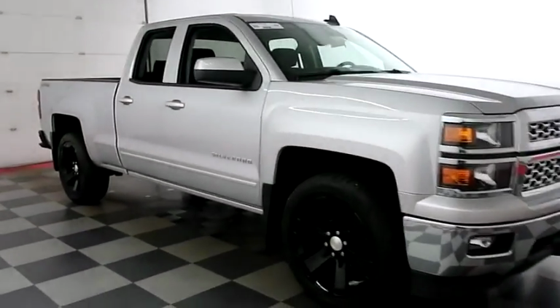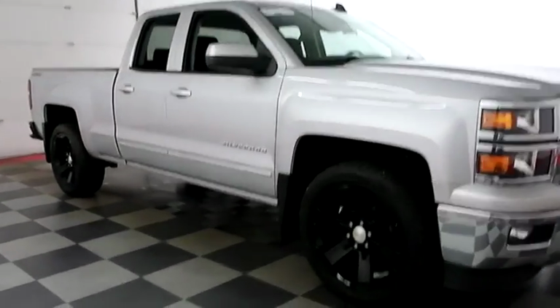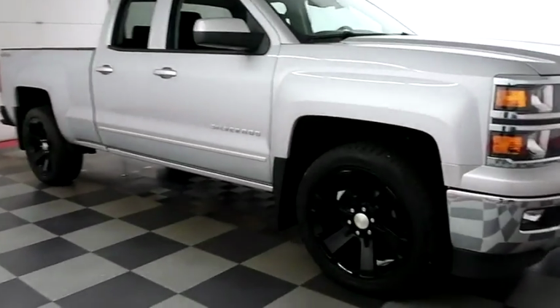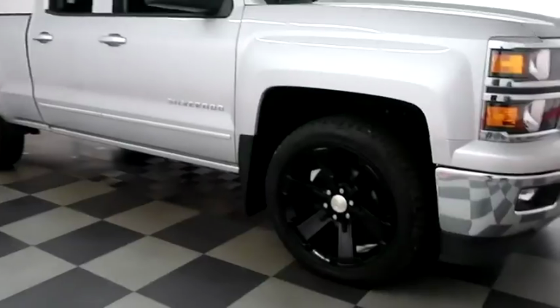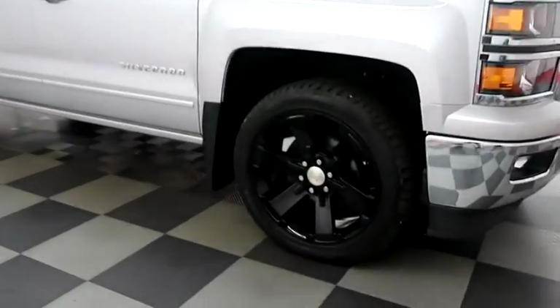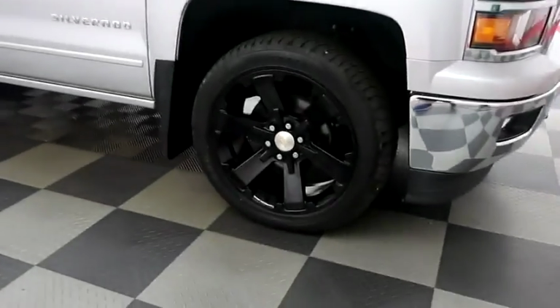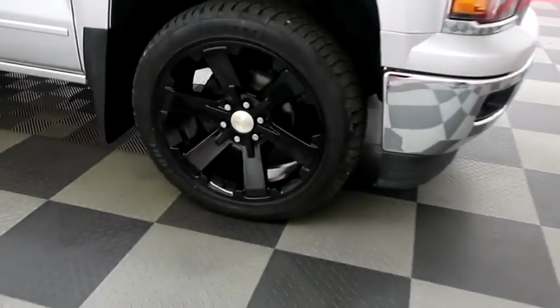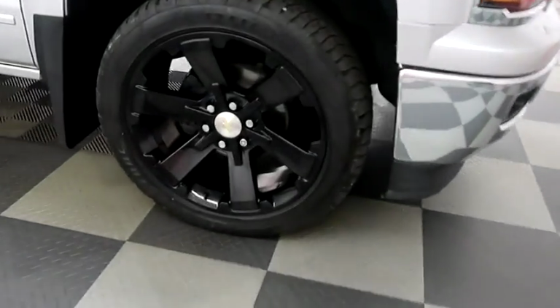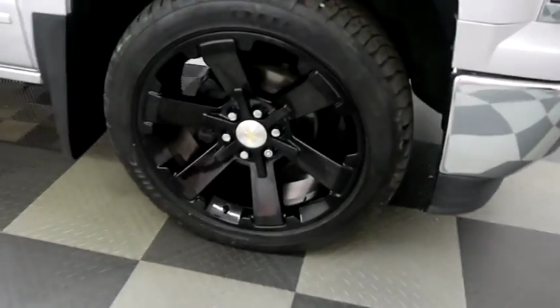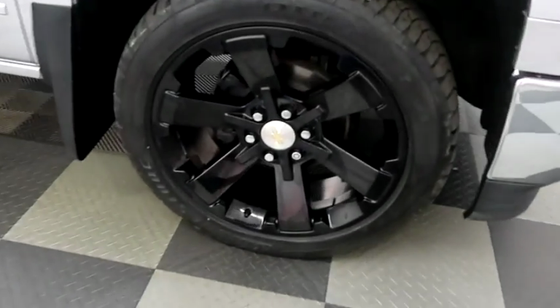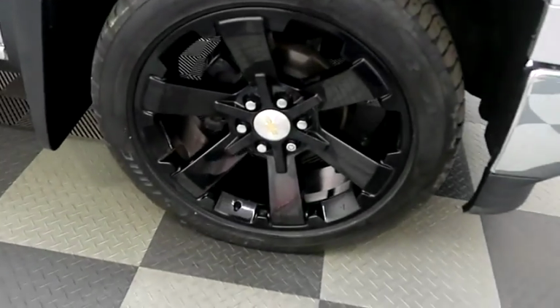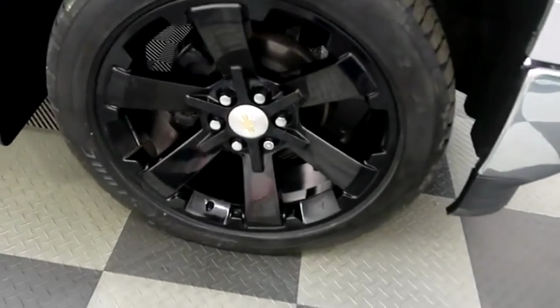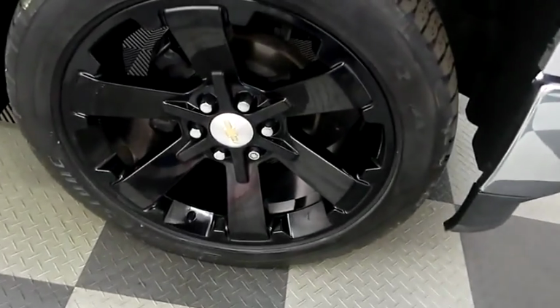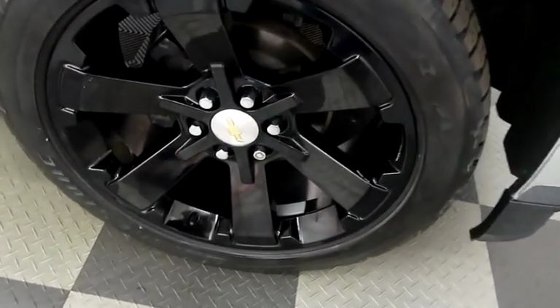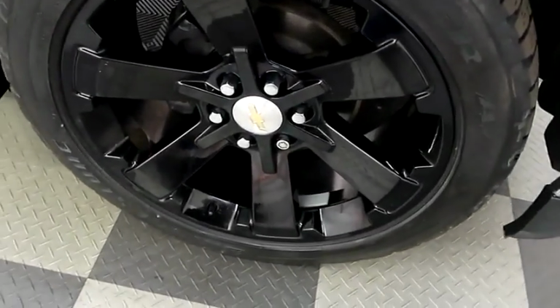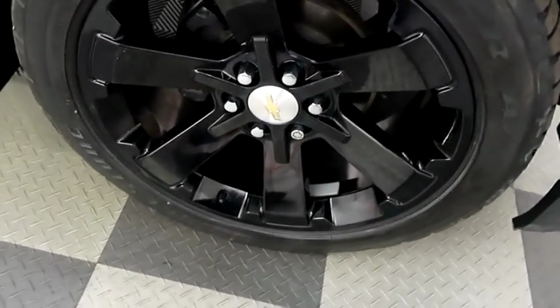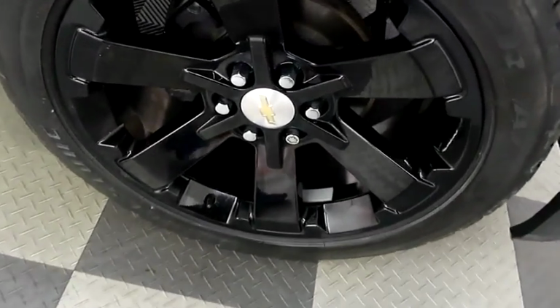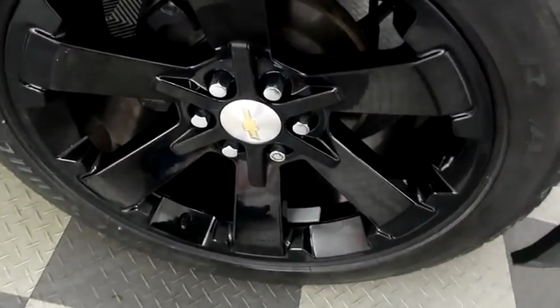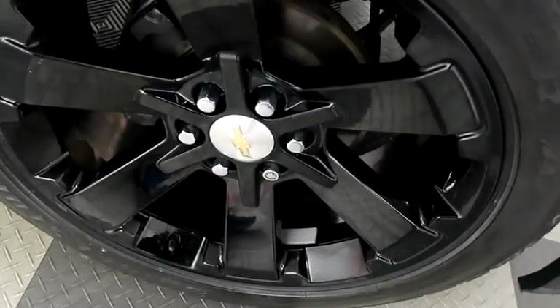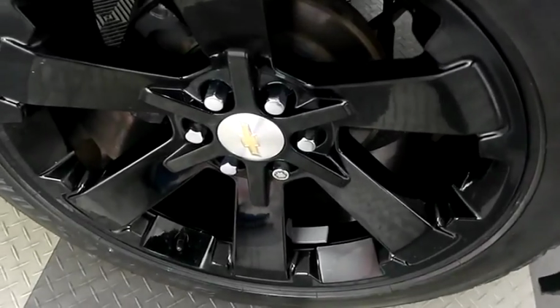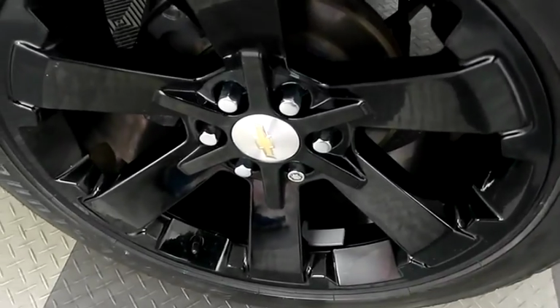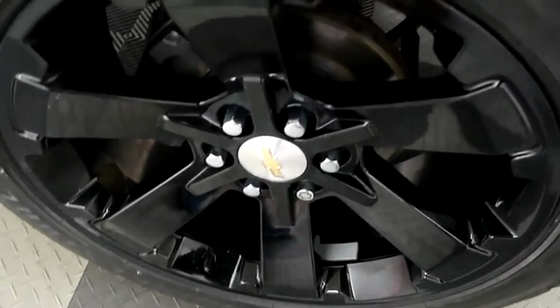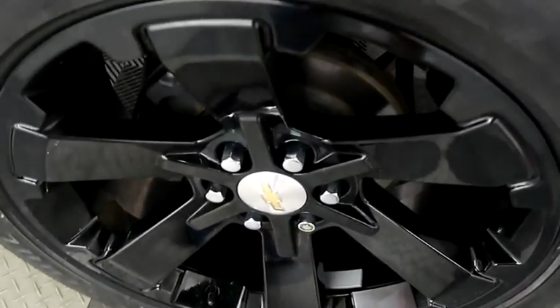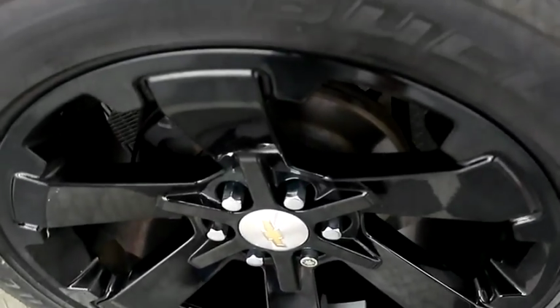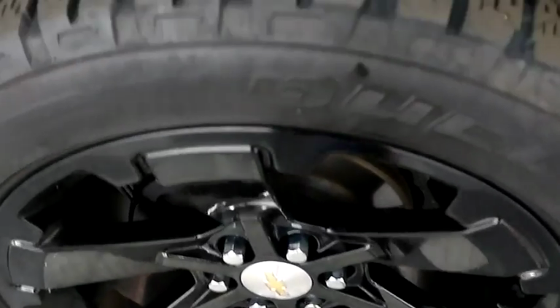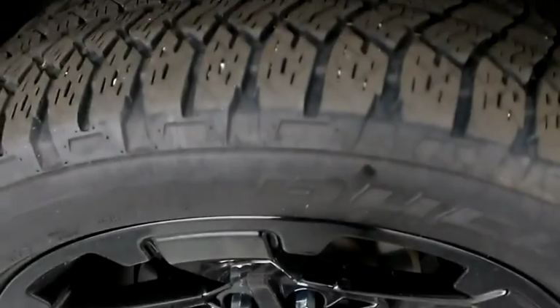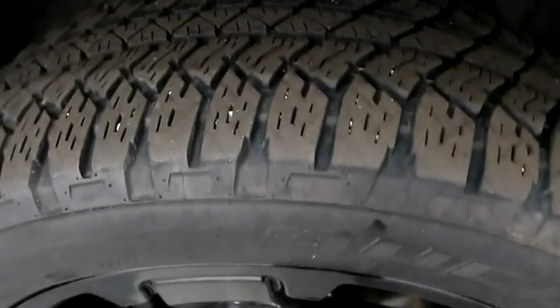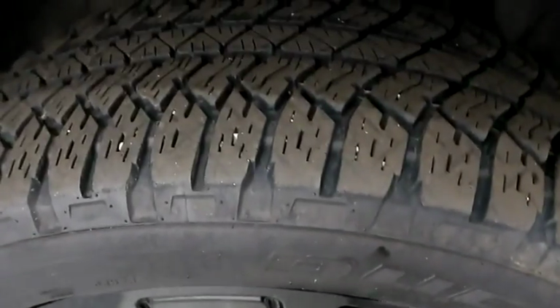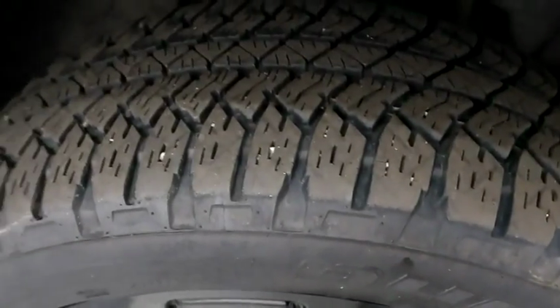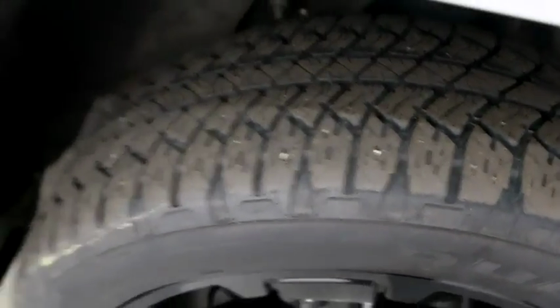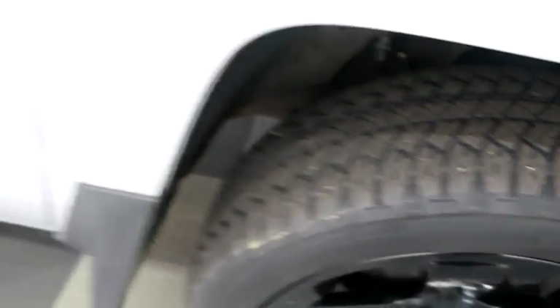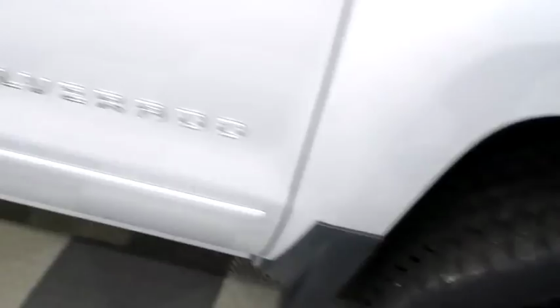A look down the passenger side, you have the blackout alloy wheels. Those are 22 inch alloy wheels and they are wrapped with Bridgestone Dueler tires.